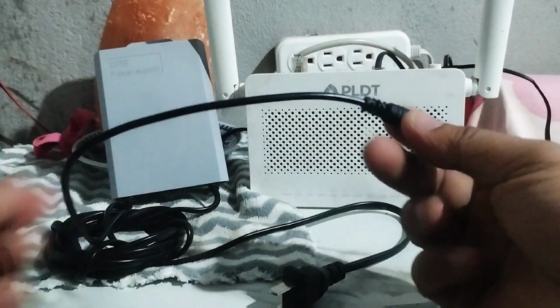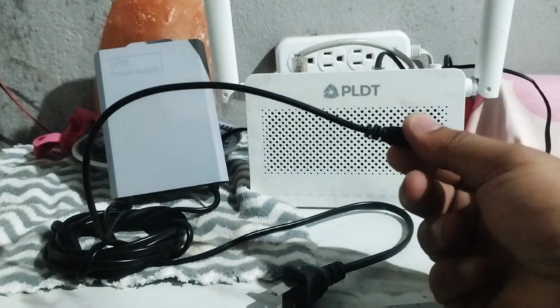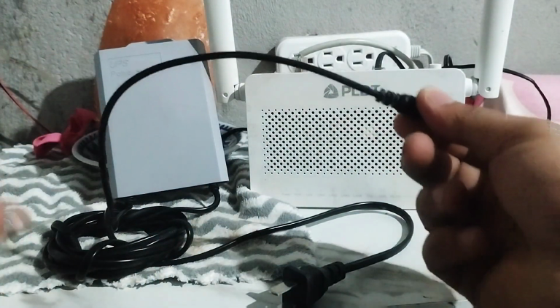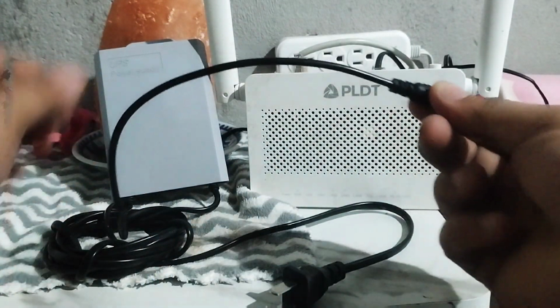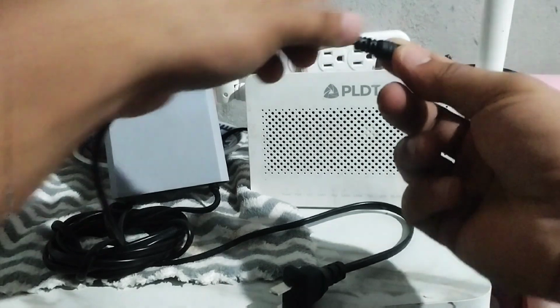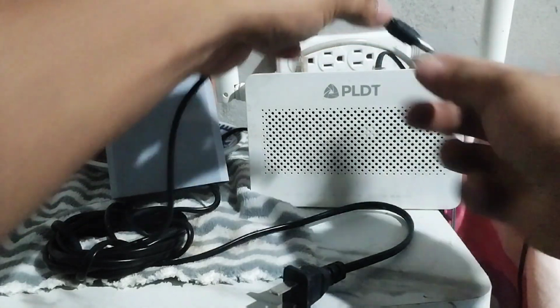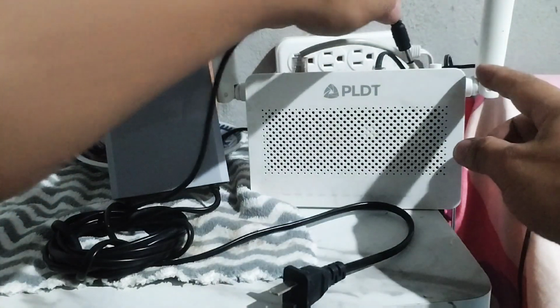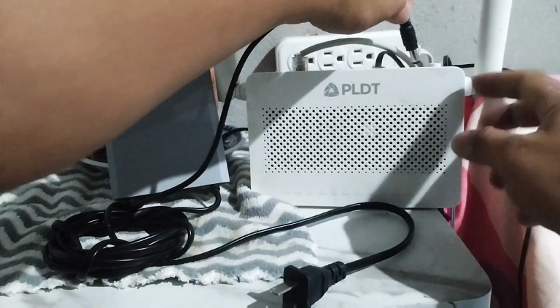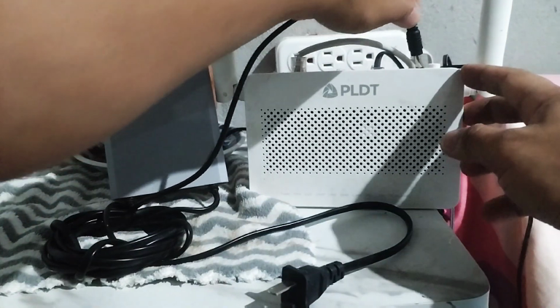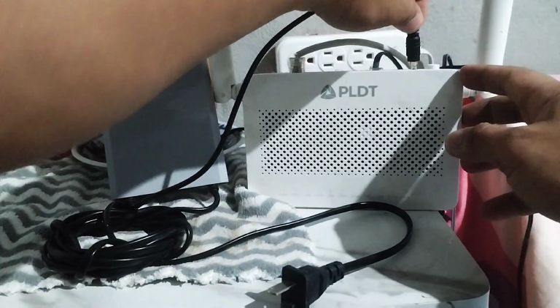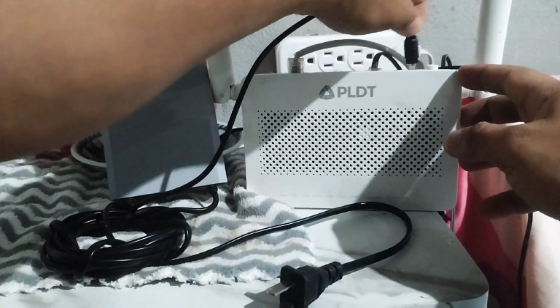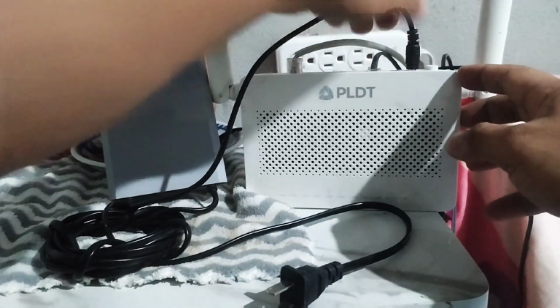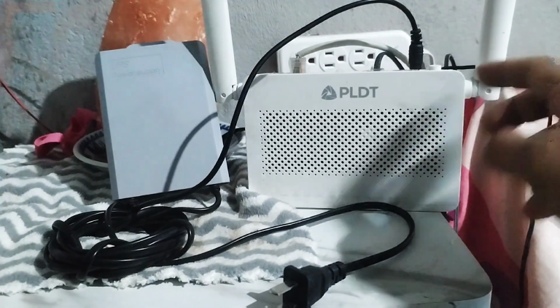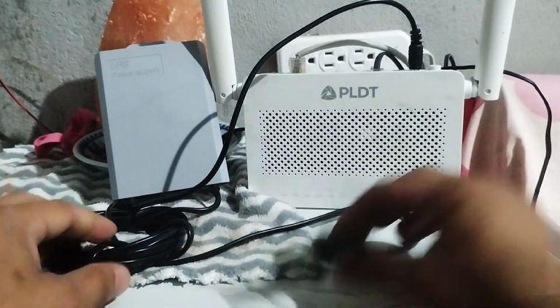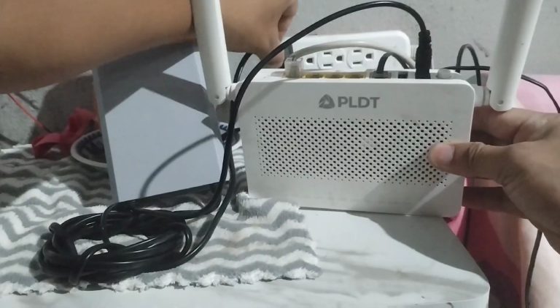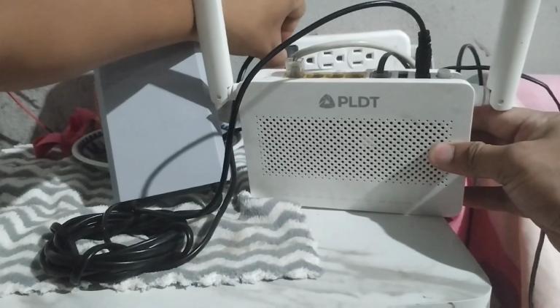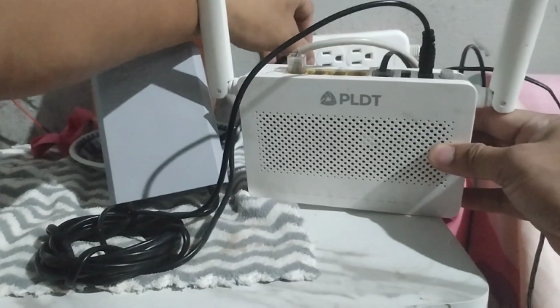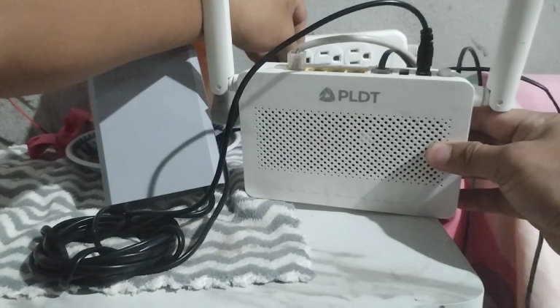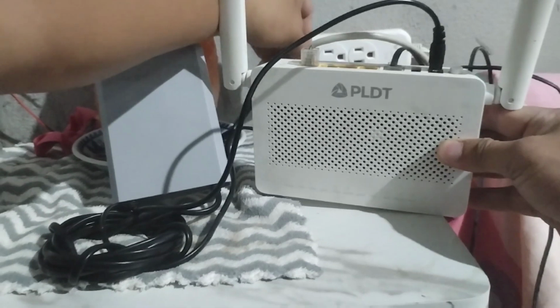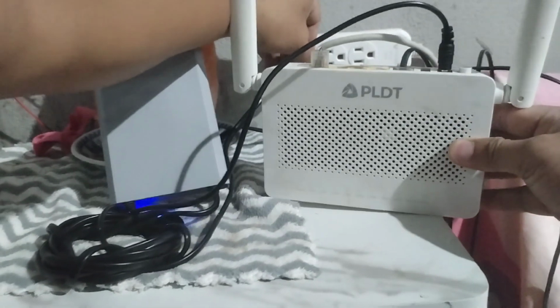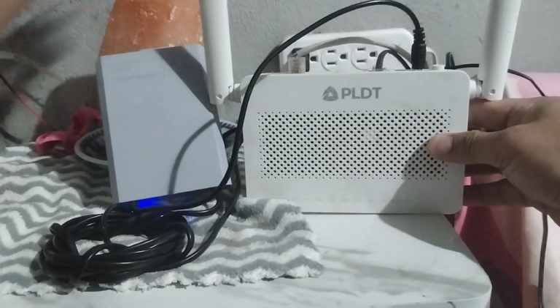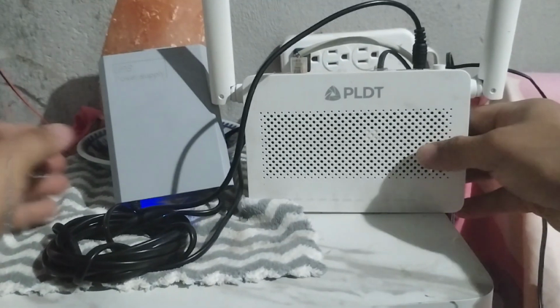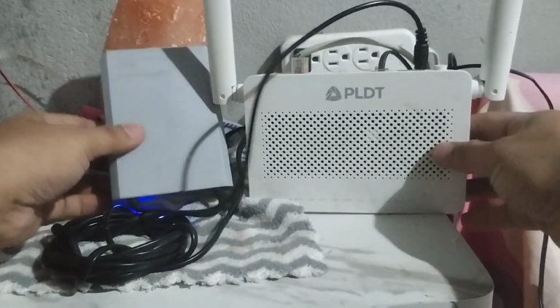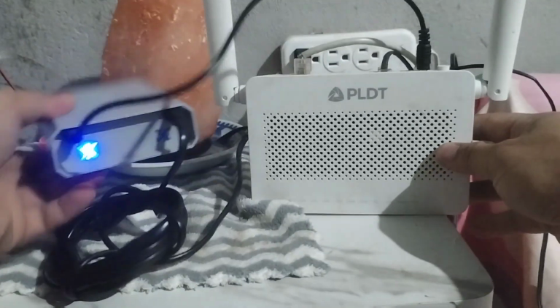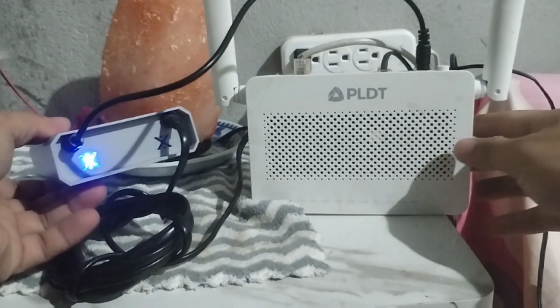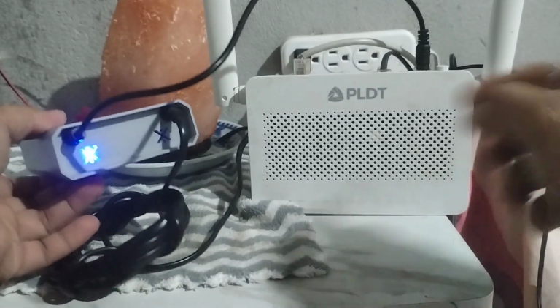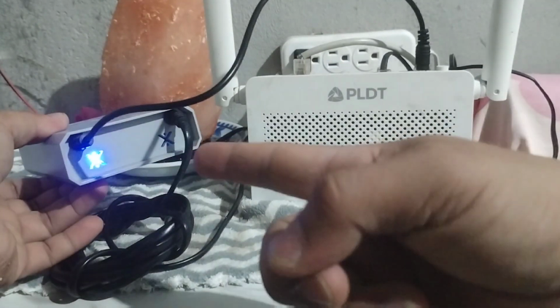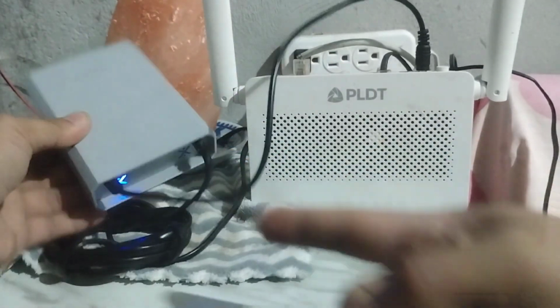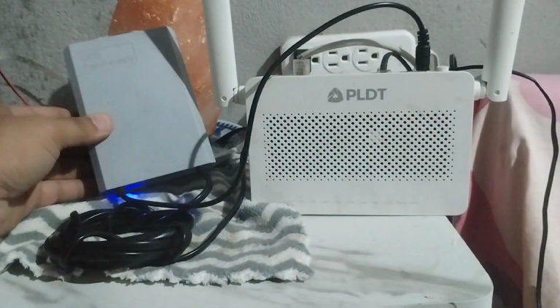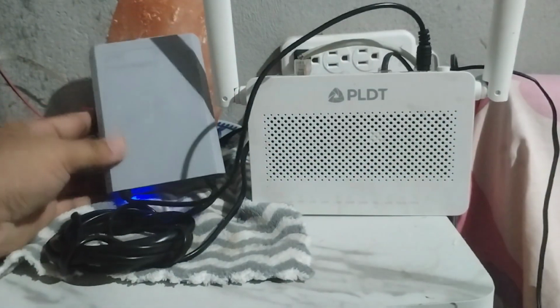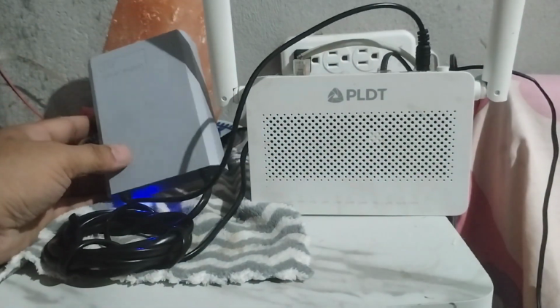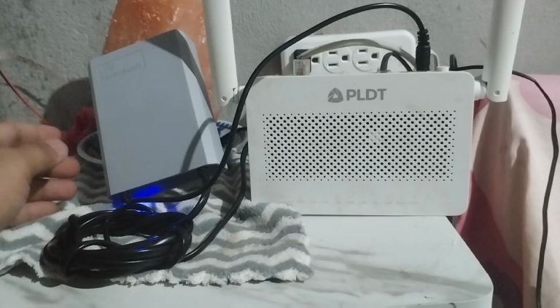Let me just remove the main adapter here, then insert our UPS power supply cord and plug it in. That step is done and our power supply has powered the UPS.